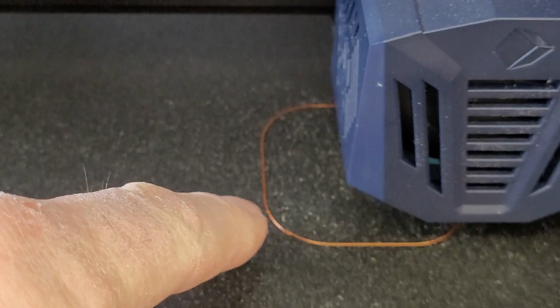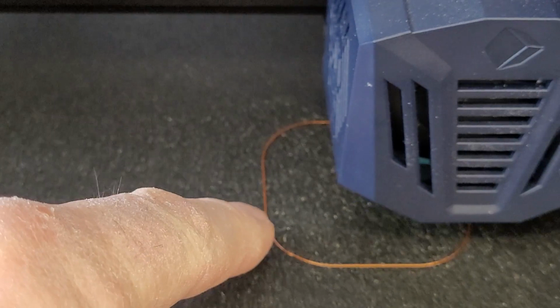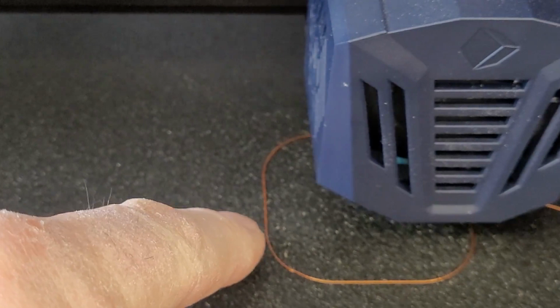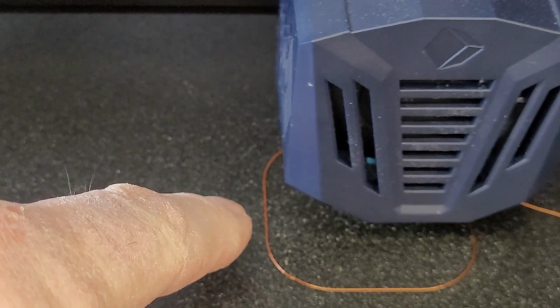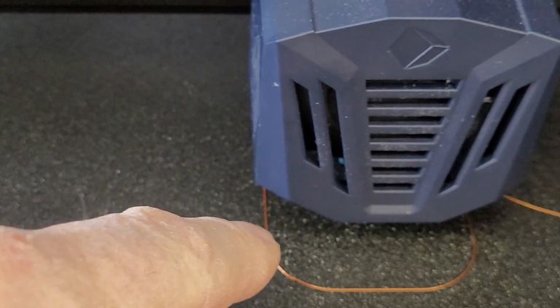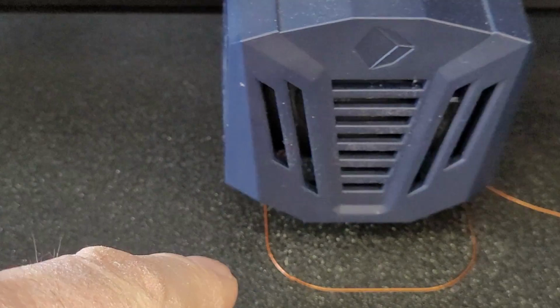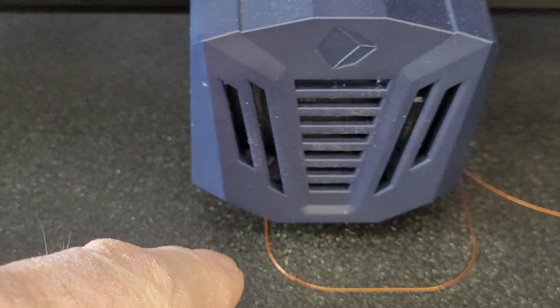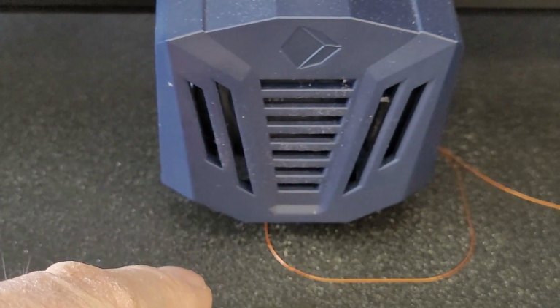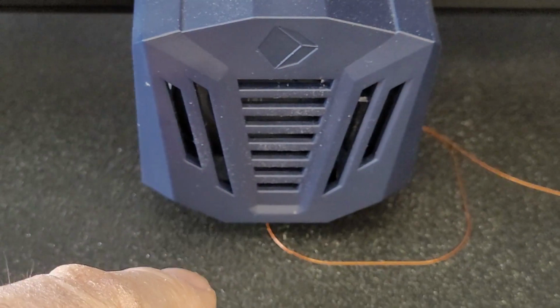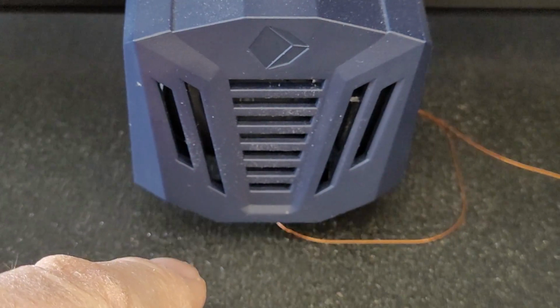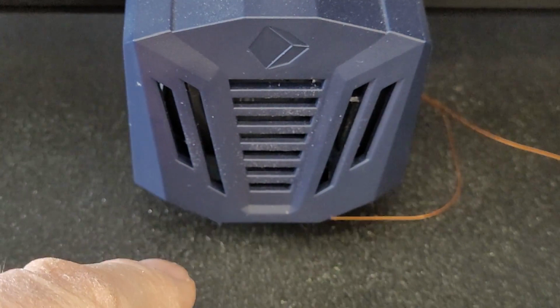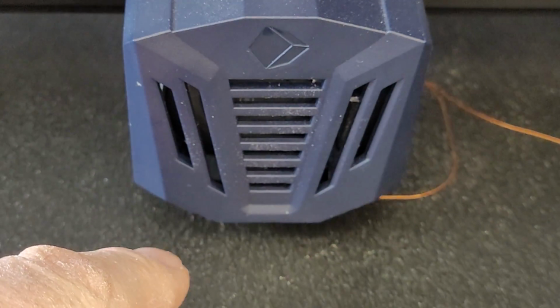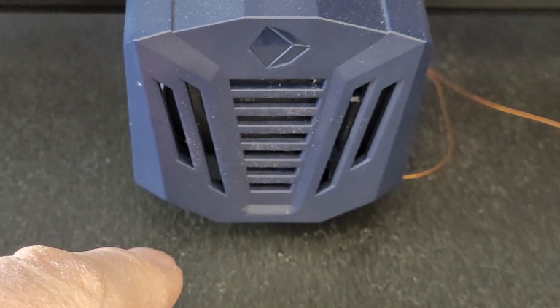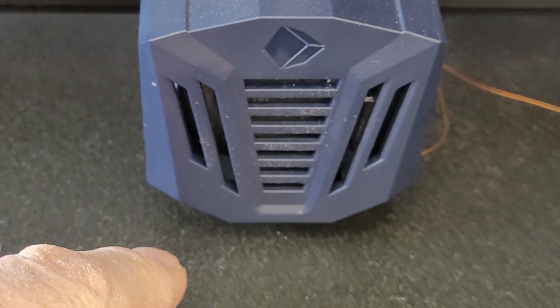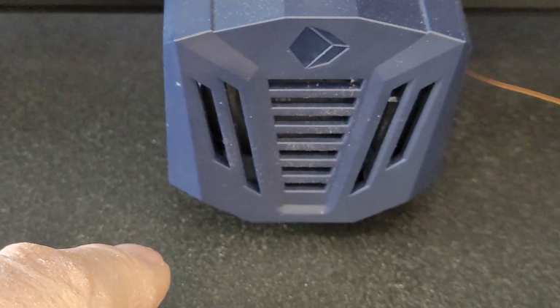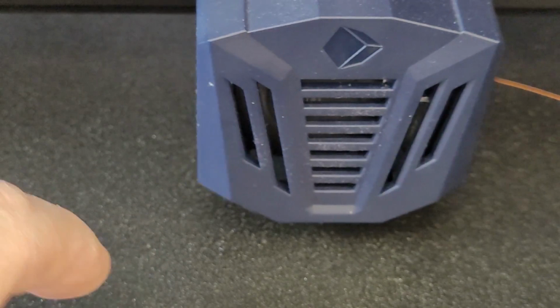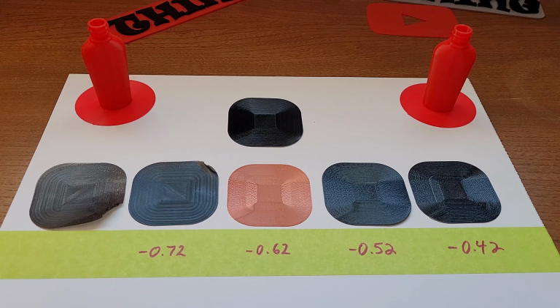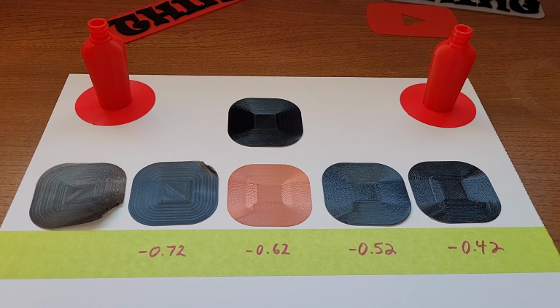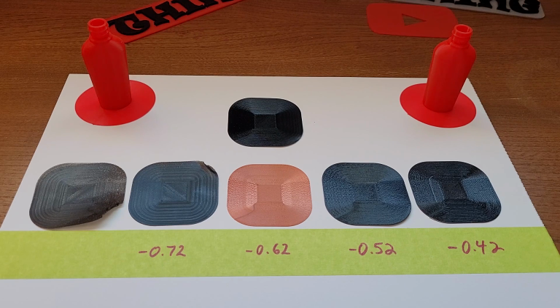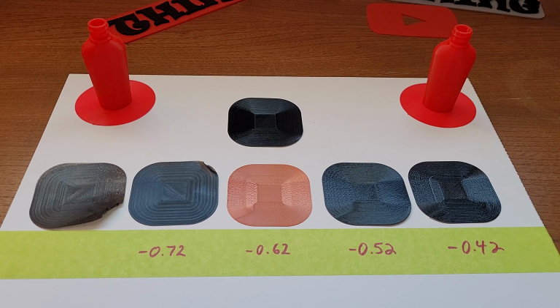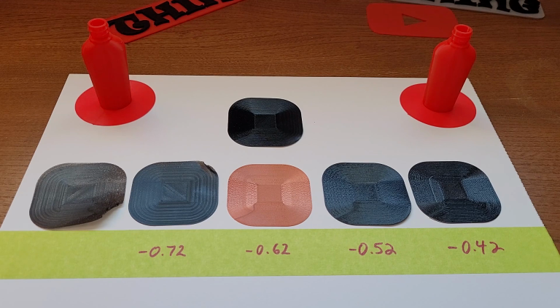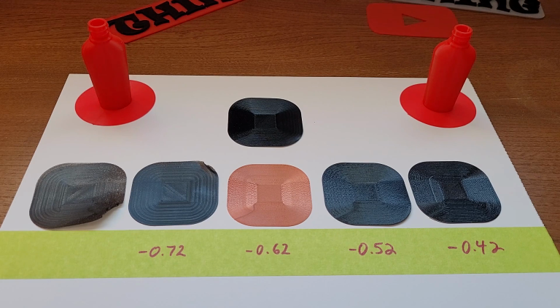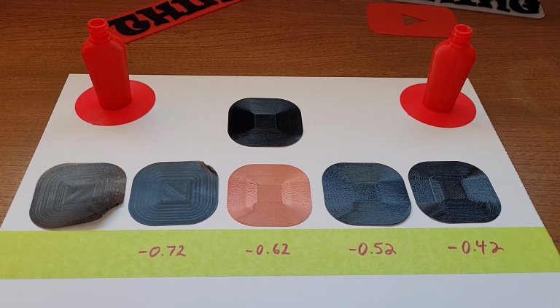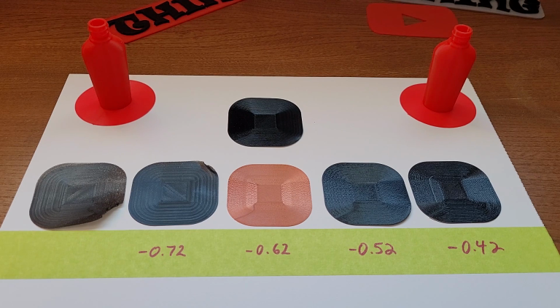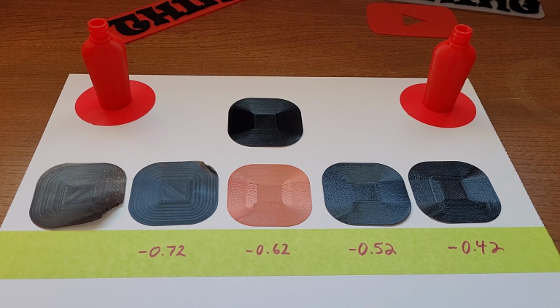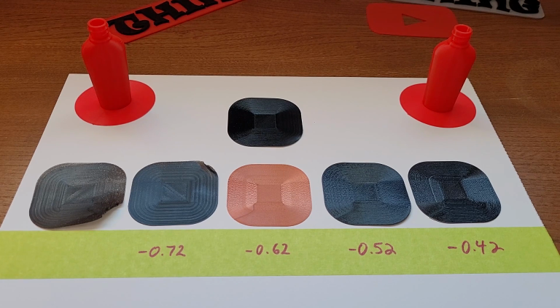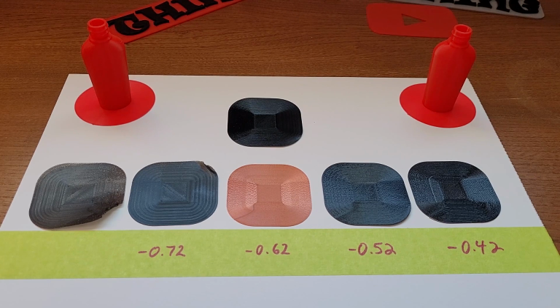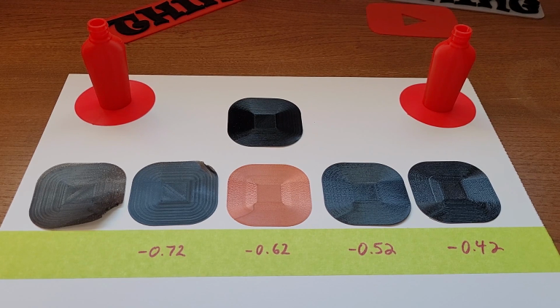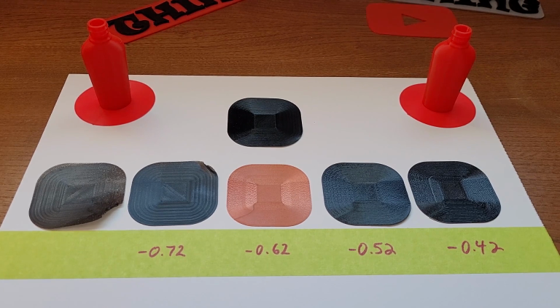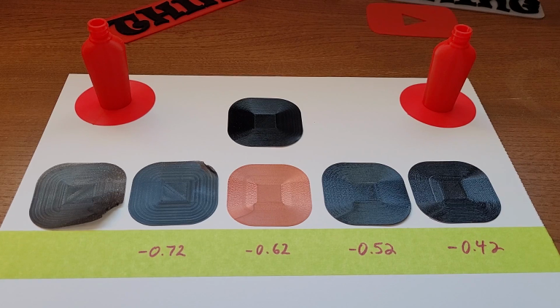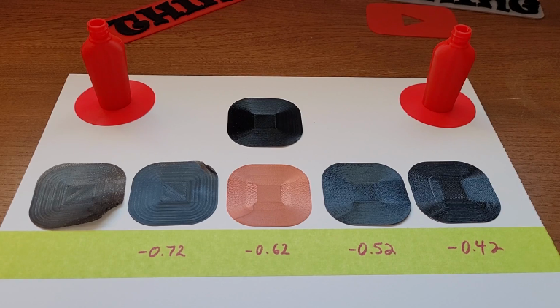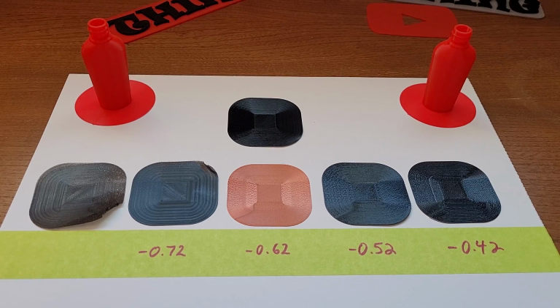We'll let that print out and I will show you how to interpret the print — the method I promised you for being able to evaluate the quality of your Z offset.